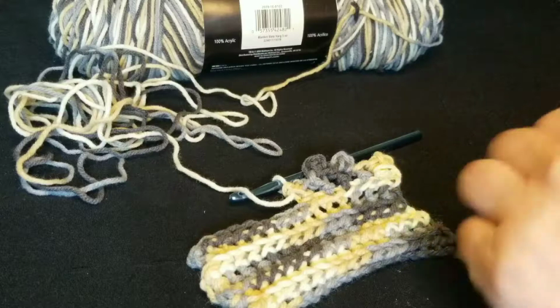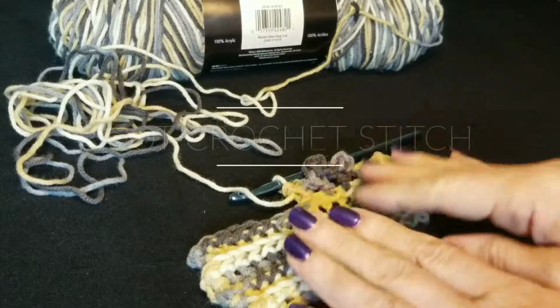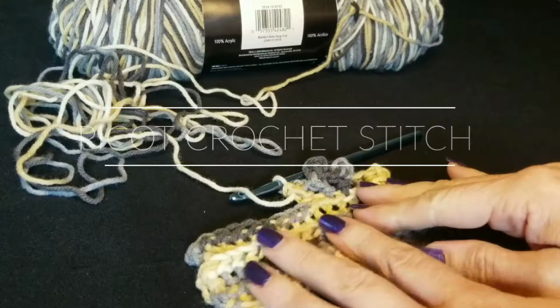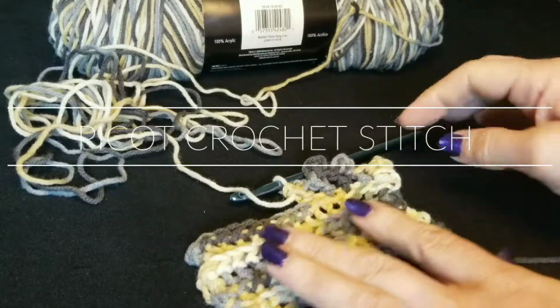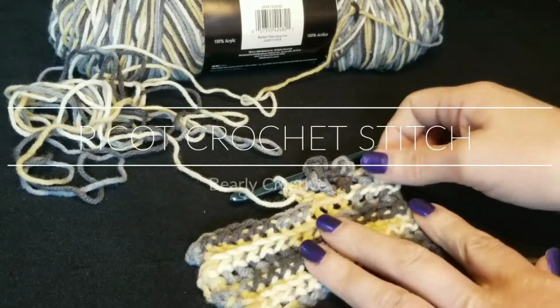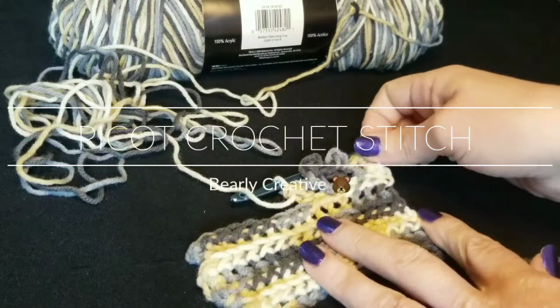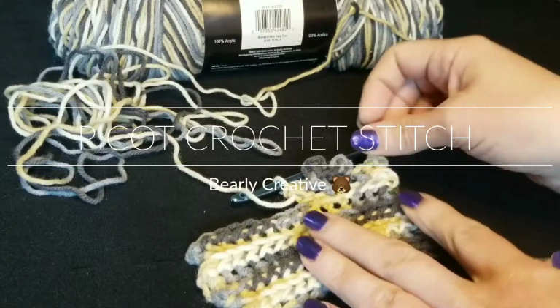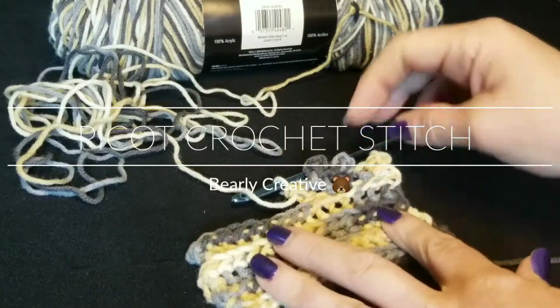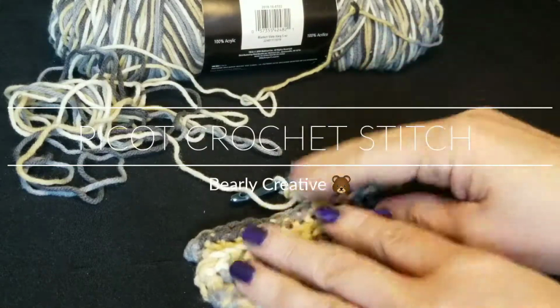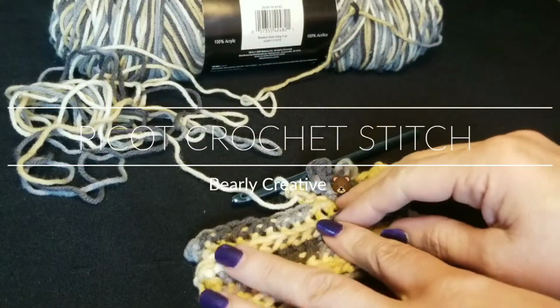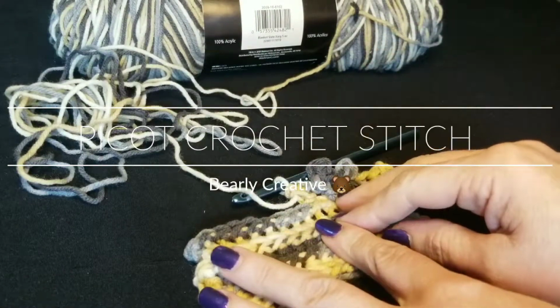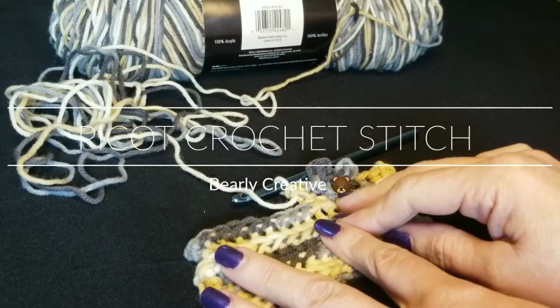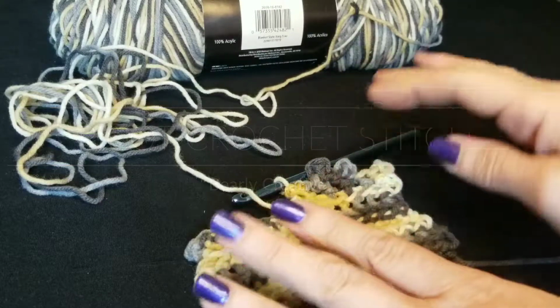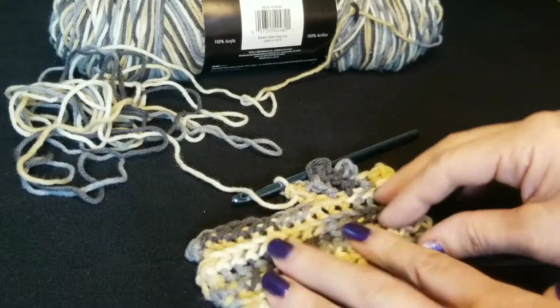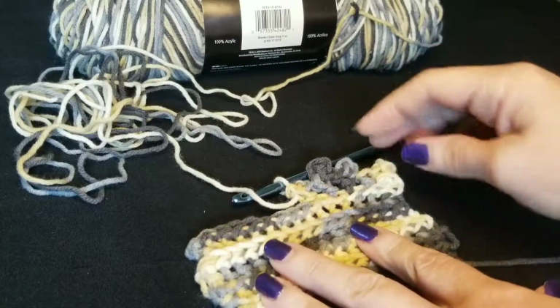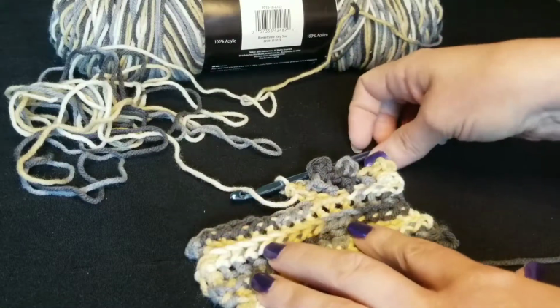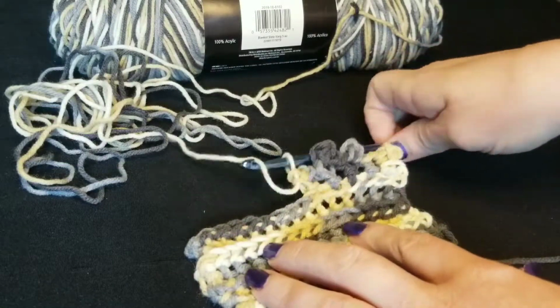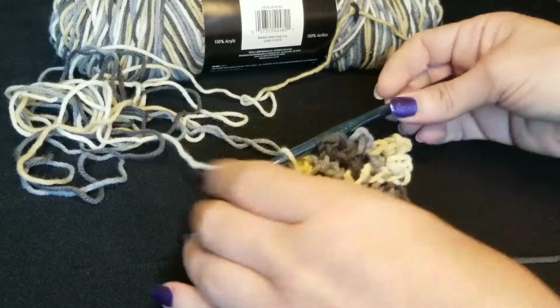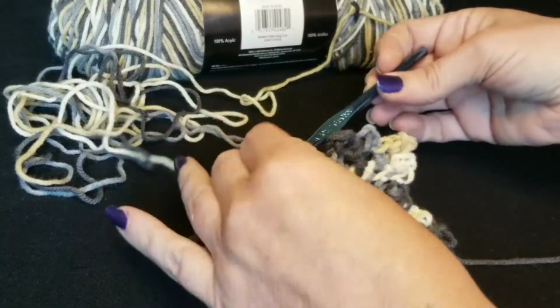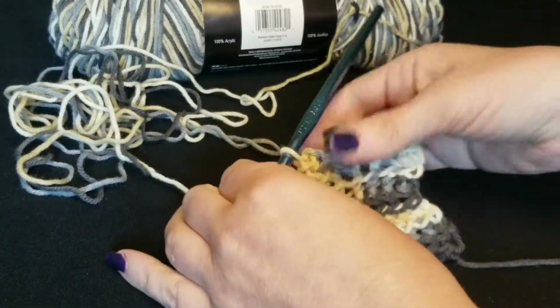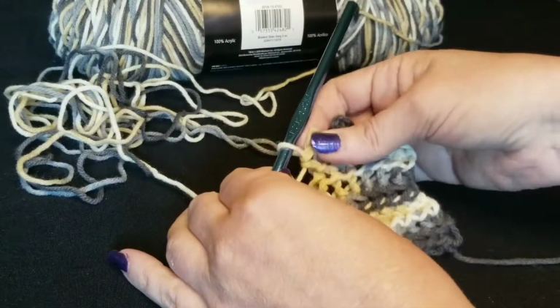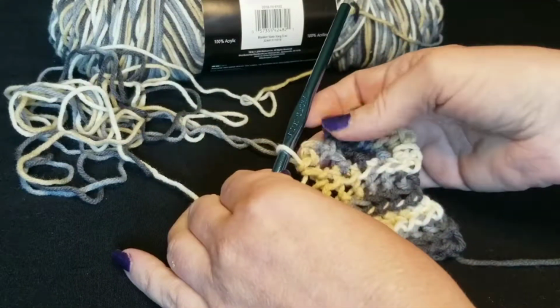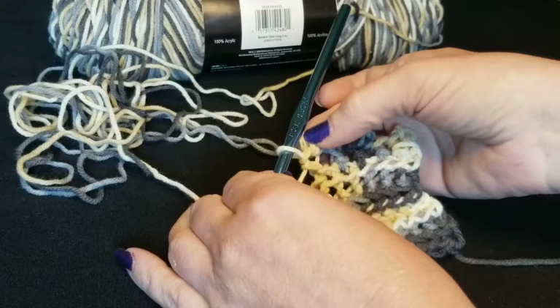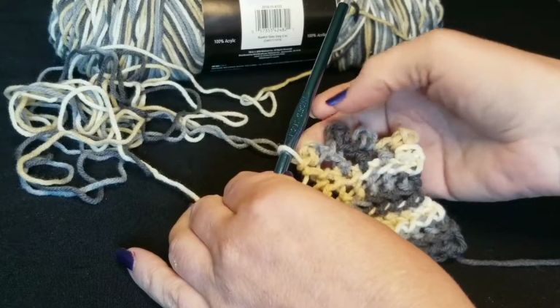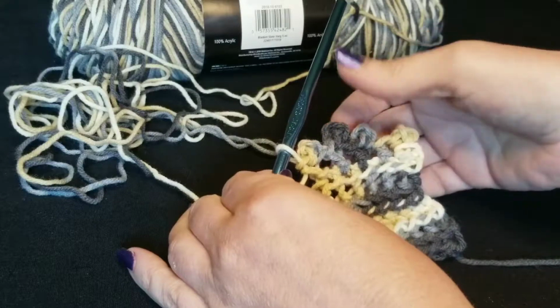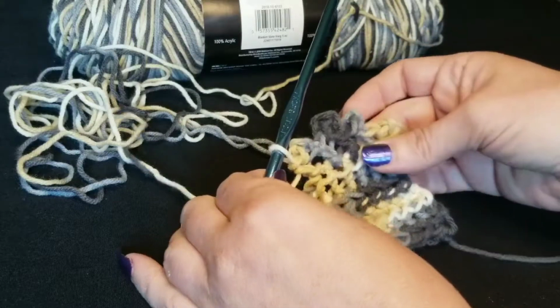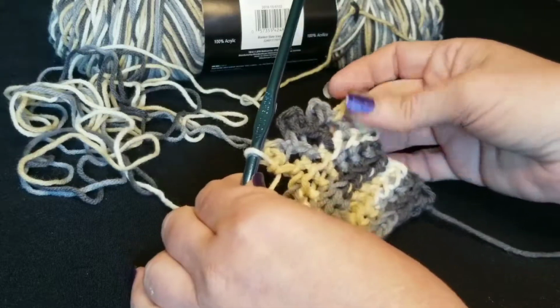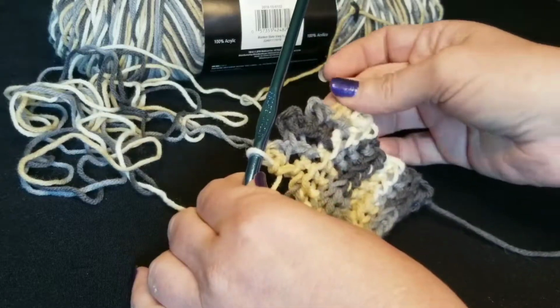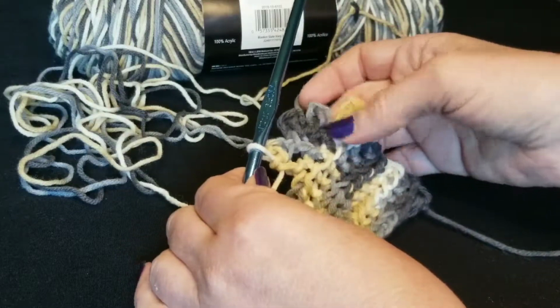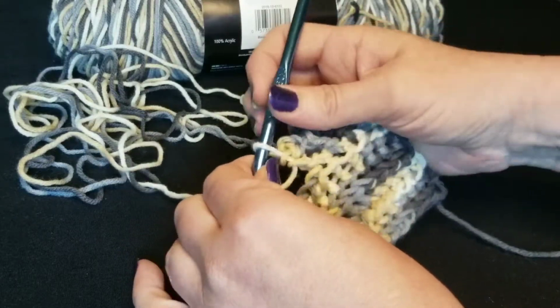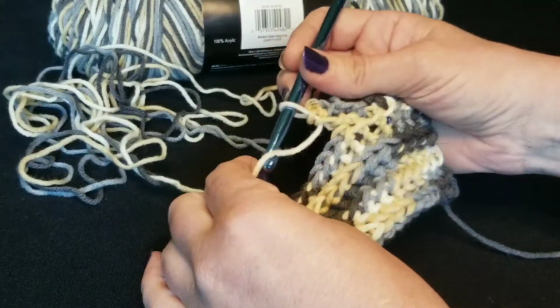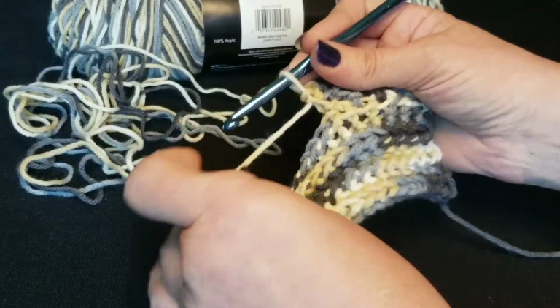Hey everybody, today we're gonna go ahead and talk about the picot stitch. This is often used as a border stitch — it's usually just used as a border stitch. It's very decorative. It's a good way to make your borders and it's very simple.